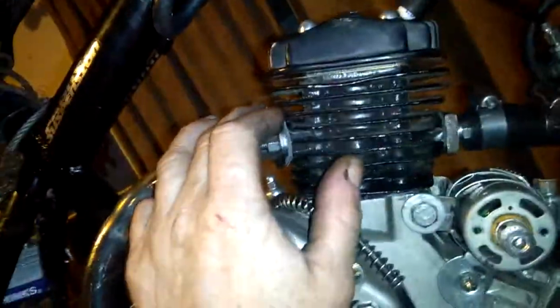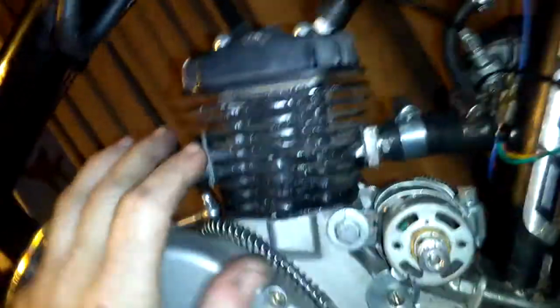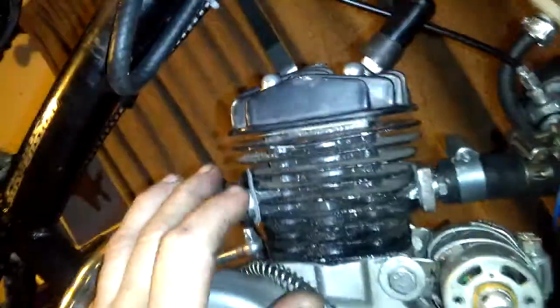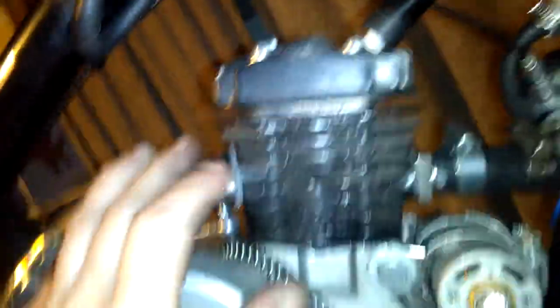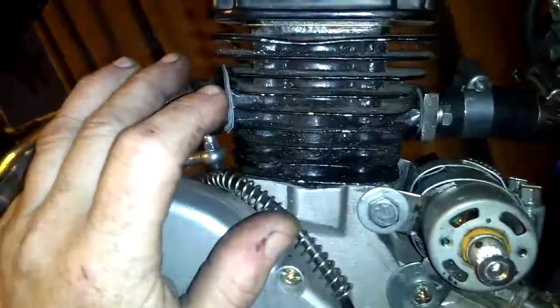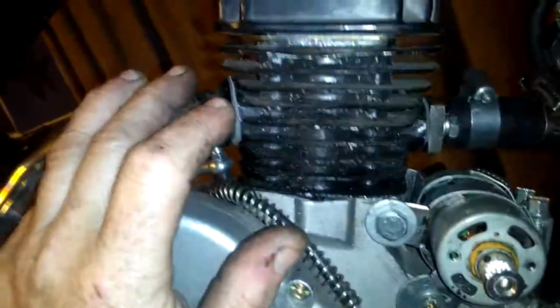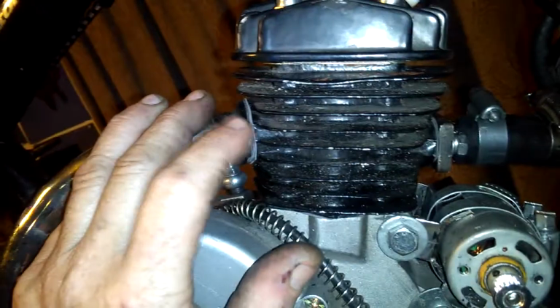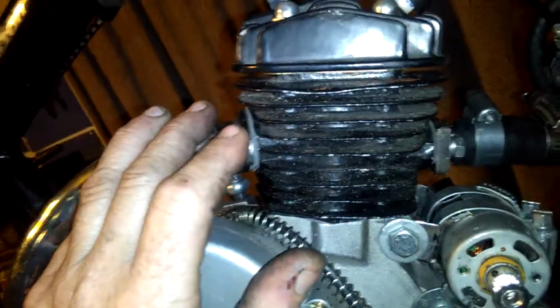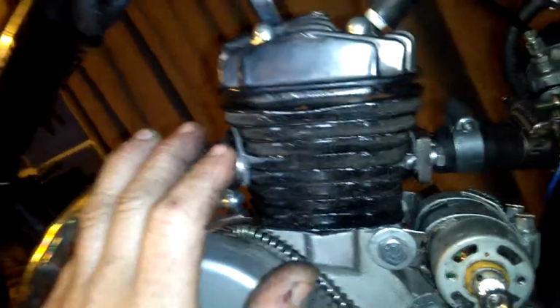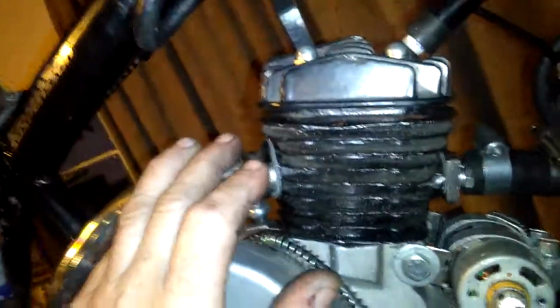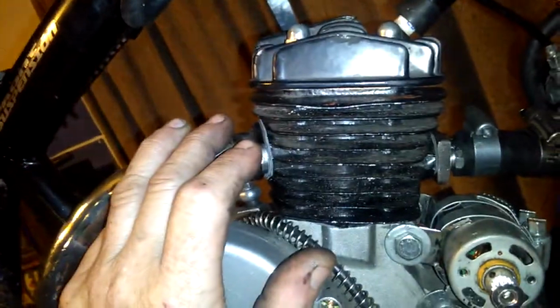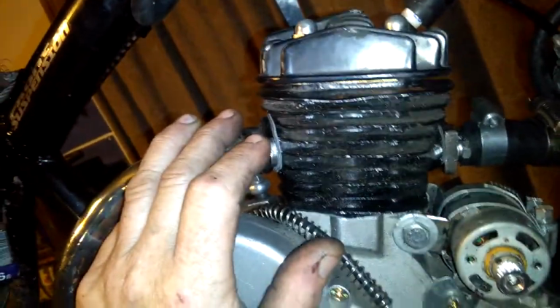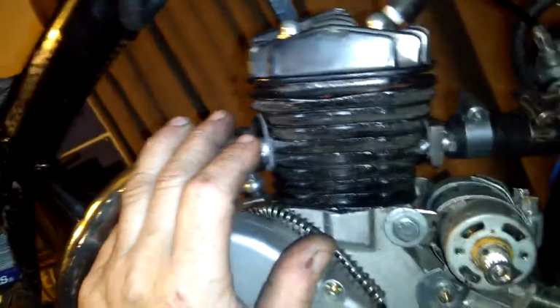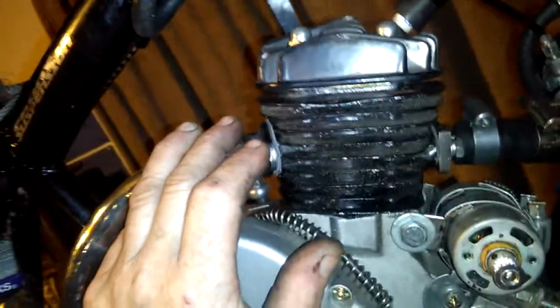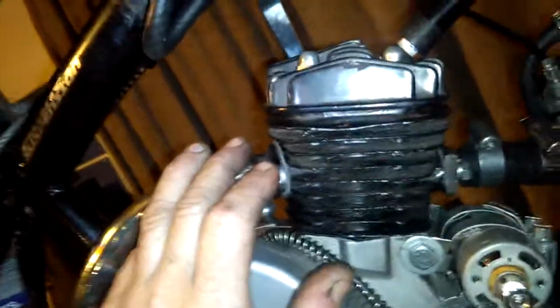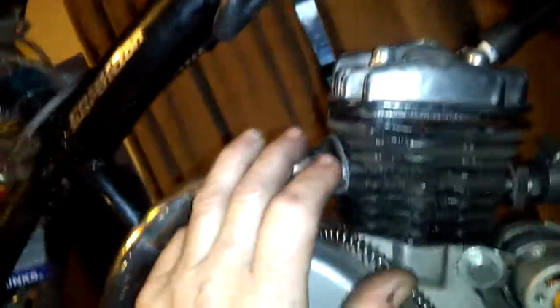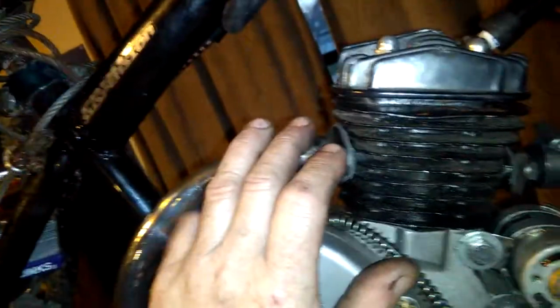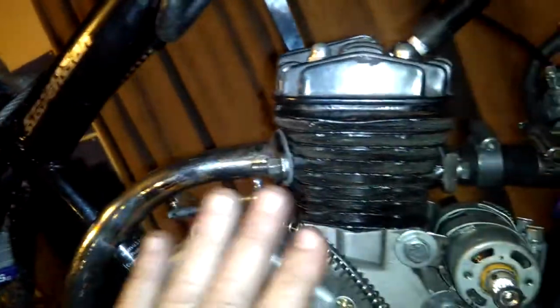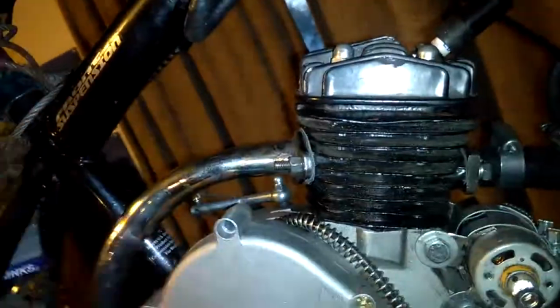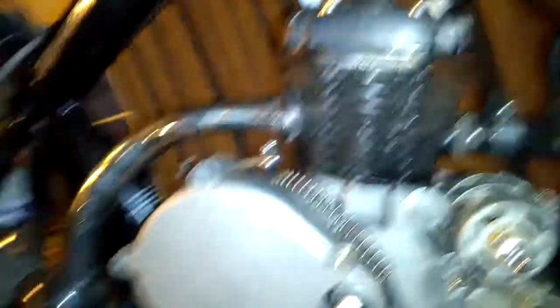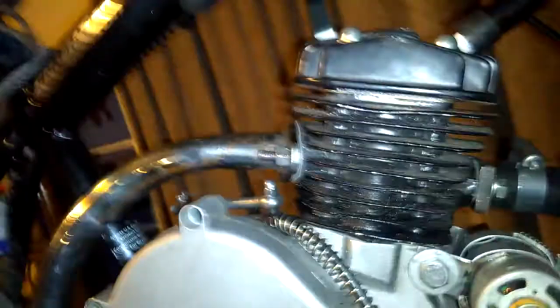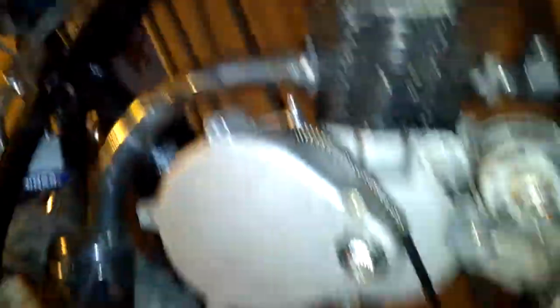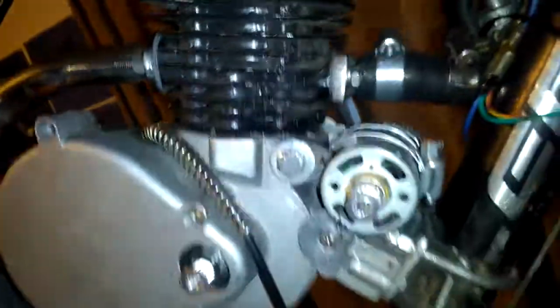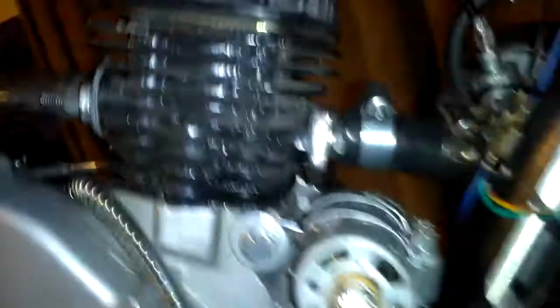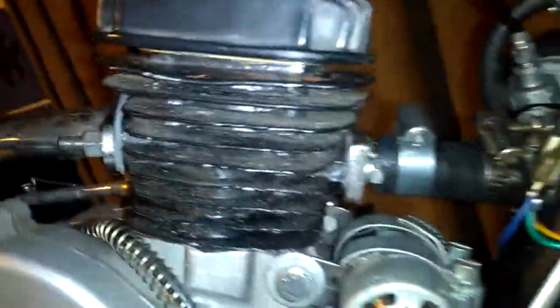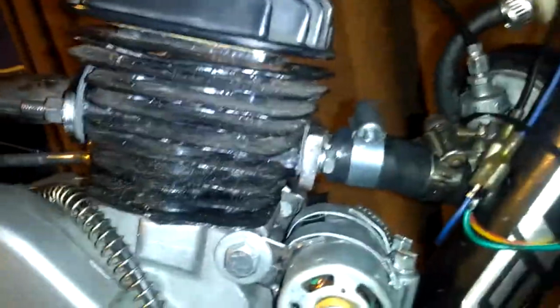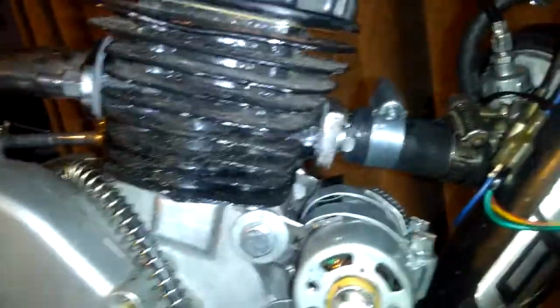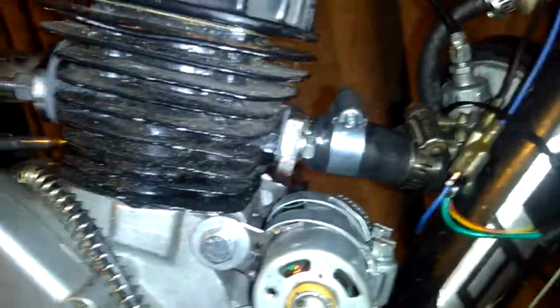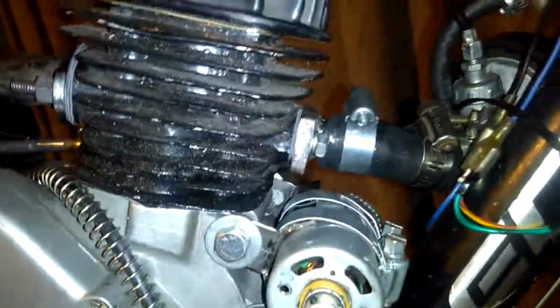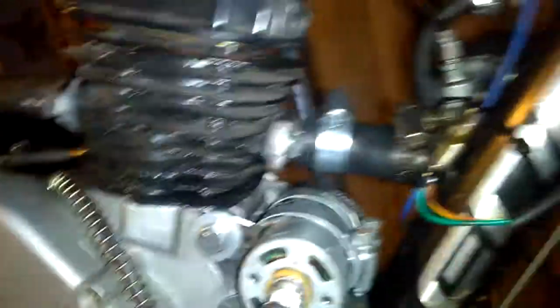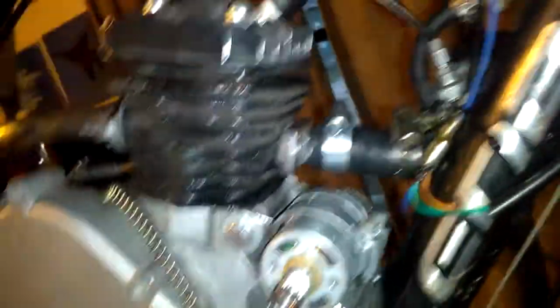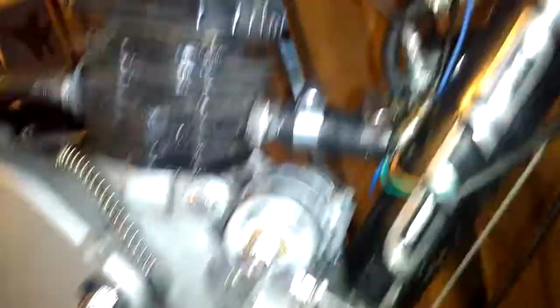I'm going to put probably a couple copper gaskets over here on the exhaust side, so I don't have to worry about that leaking anymore — it's a pain in the butt. But the intakes are right with the material I got in there now; it works pretty good.